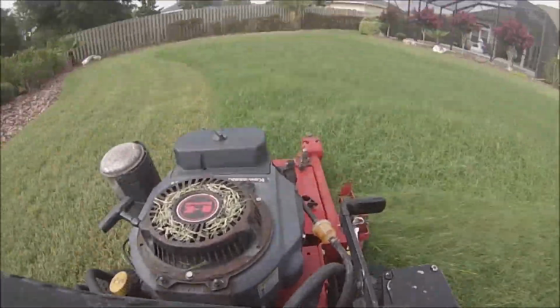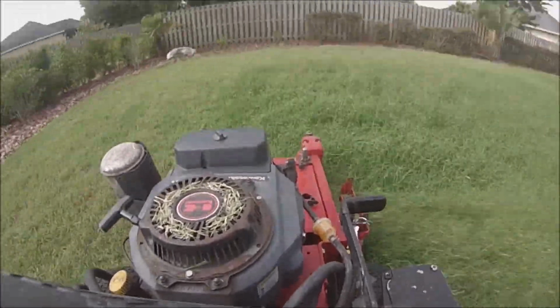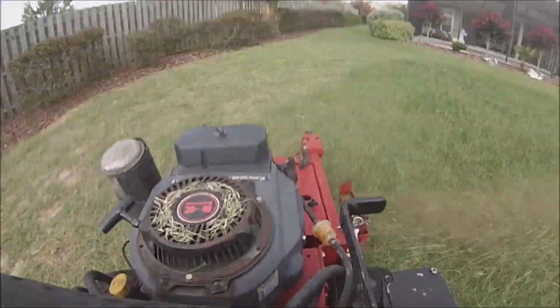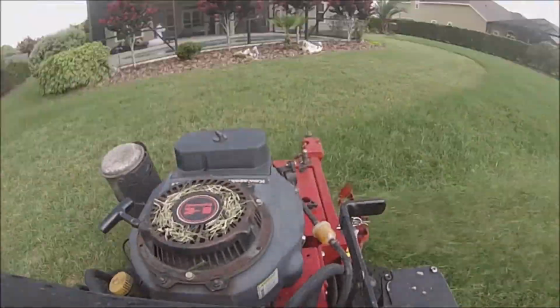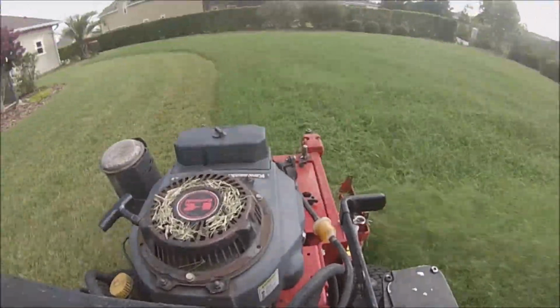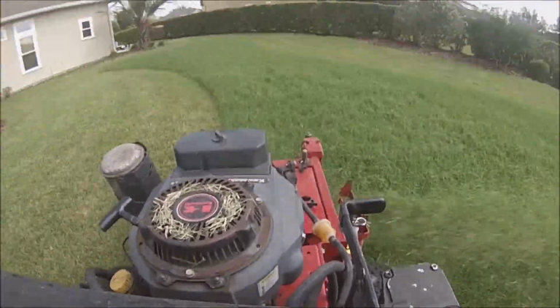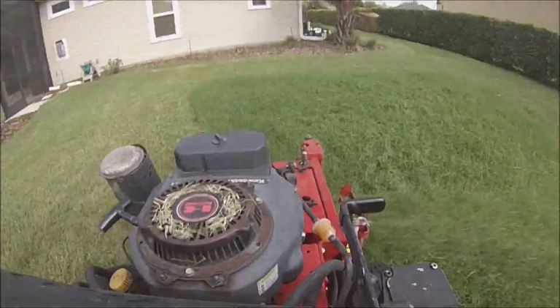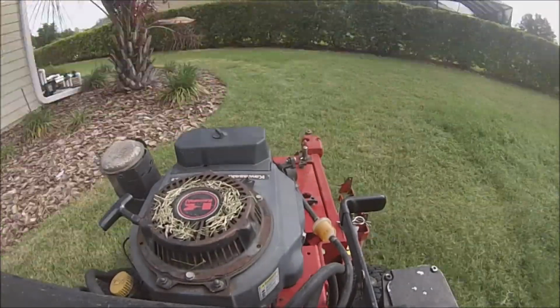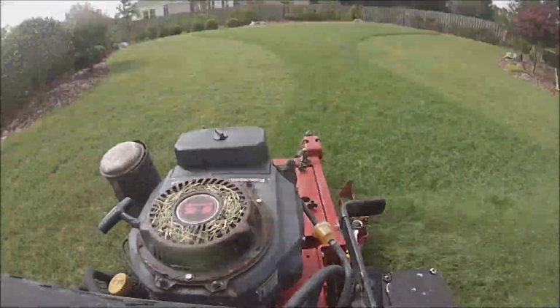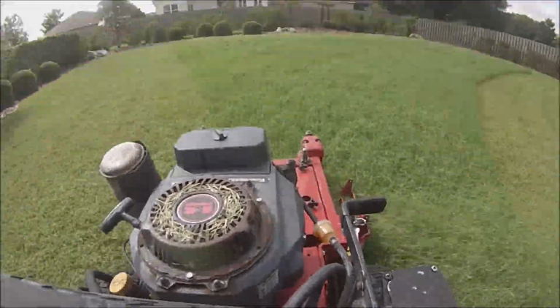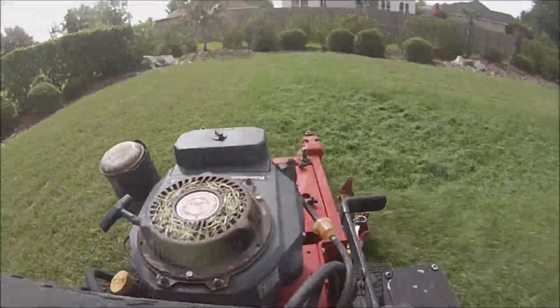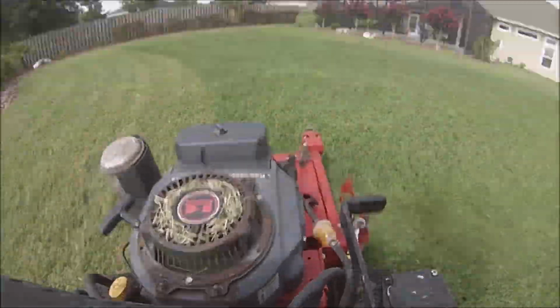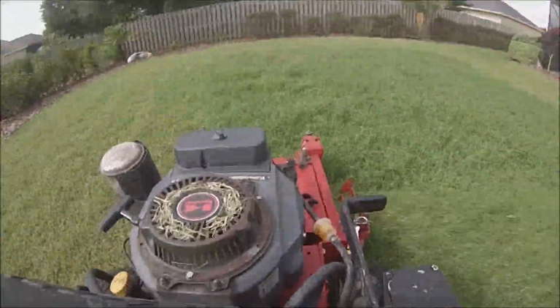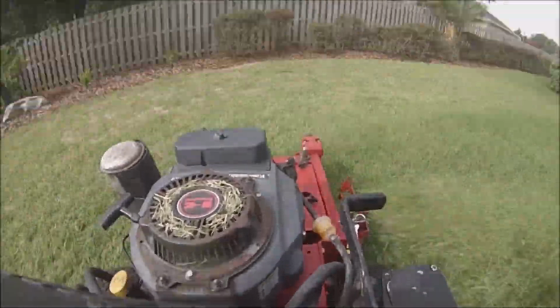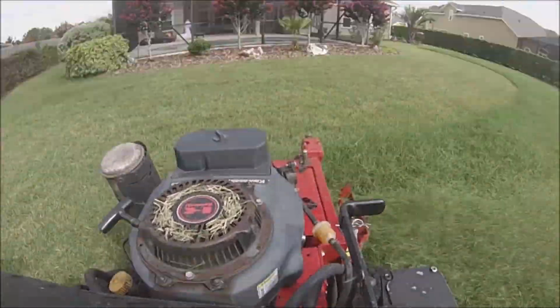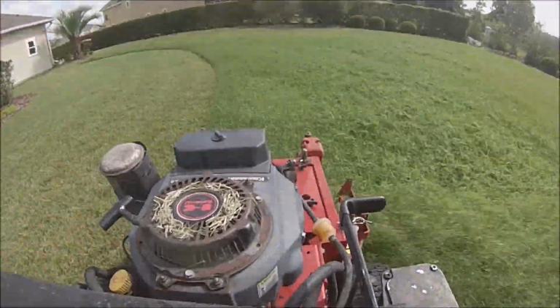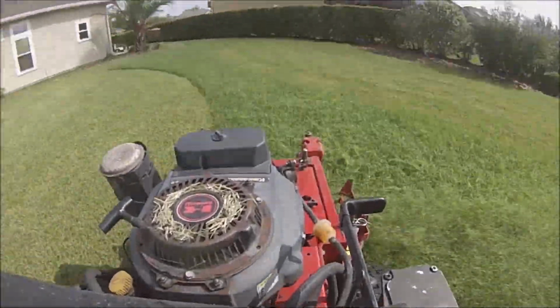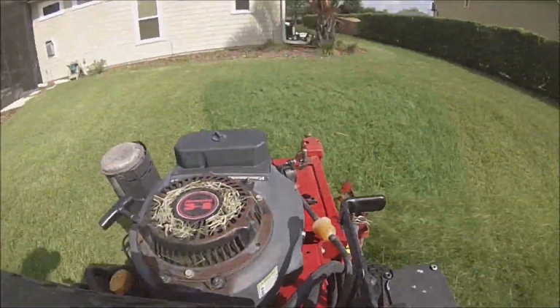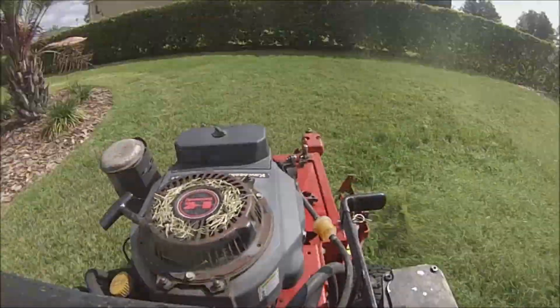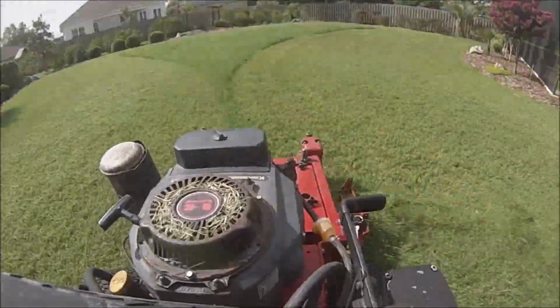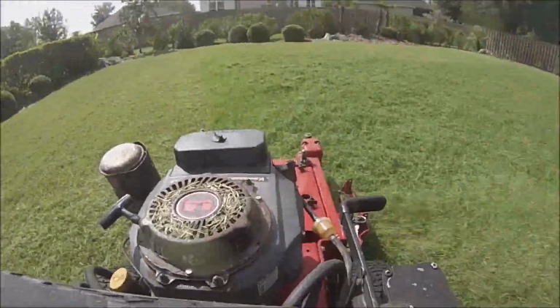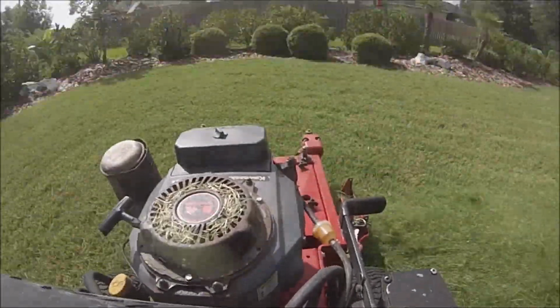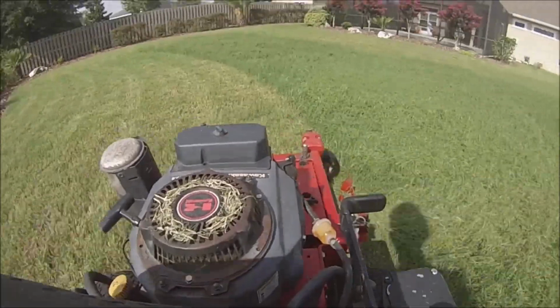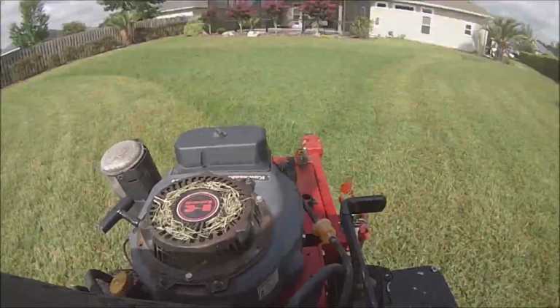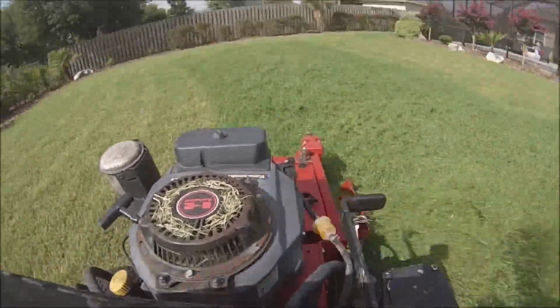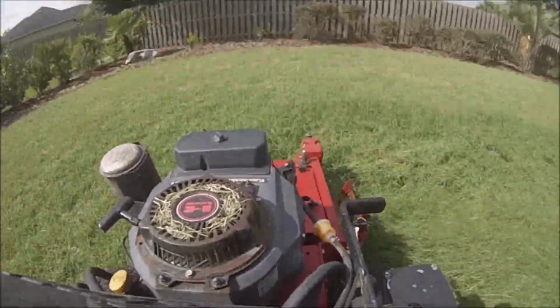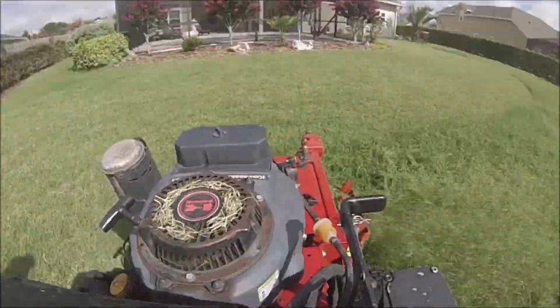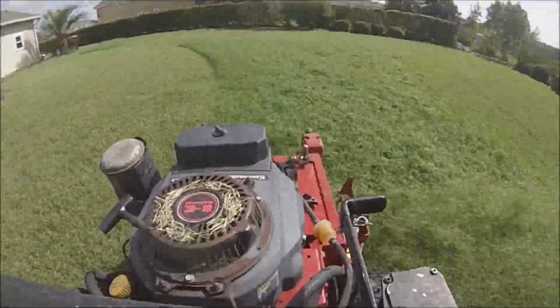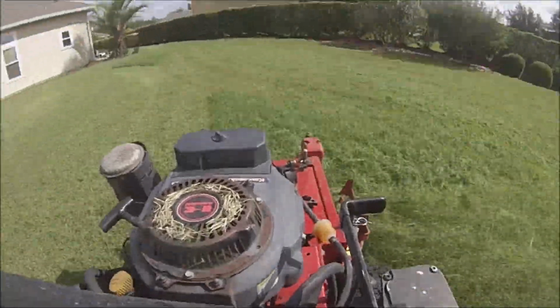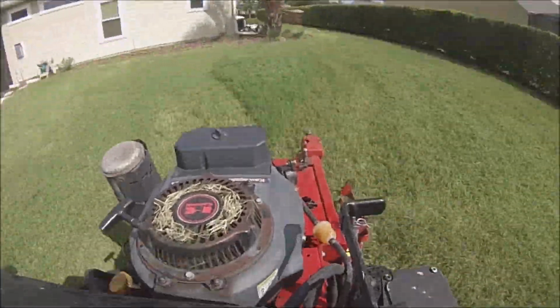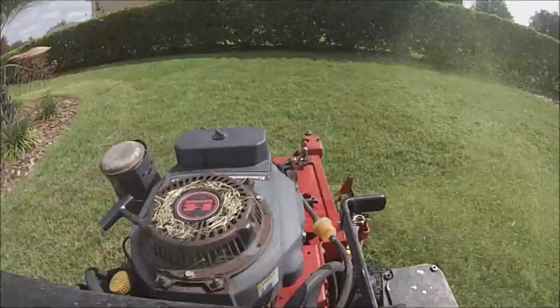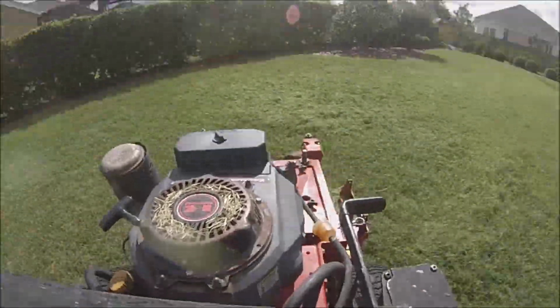You can see I'm discharging it all into the center to keep it all contained so that I can just go back over it and mulch it up.